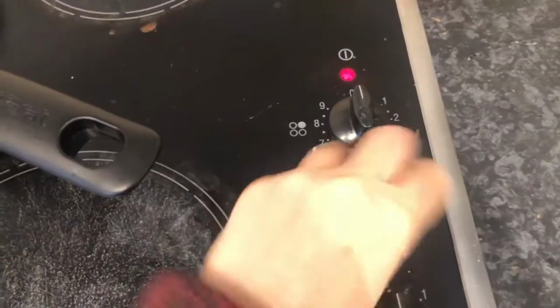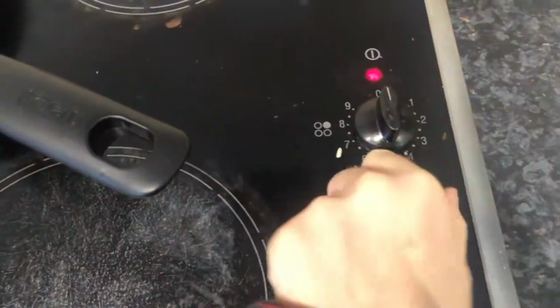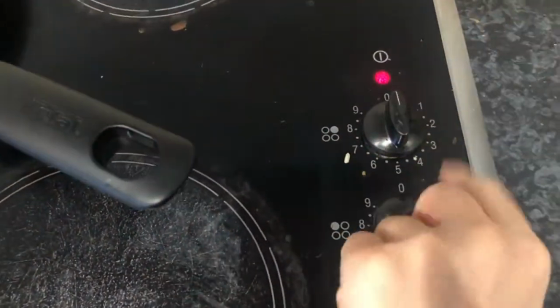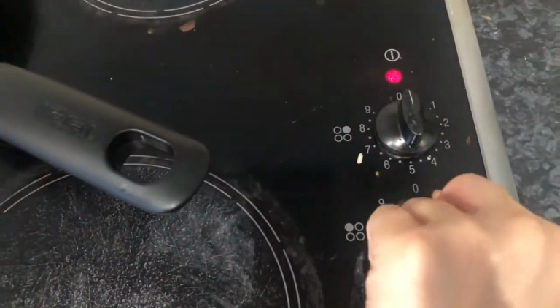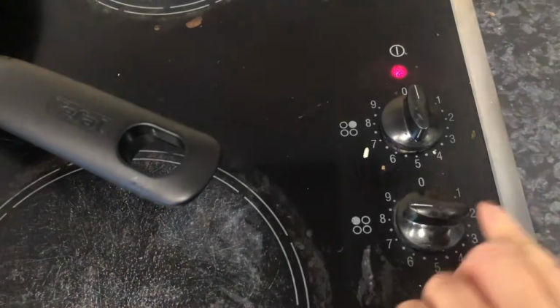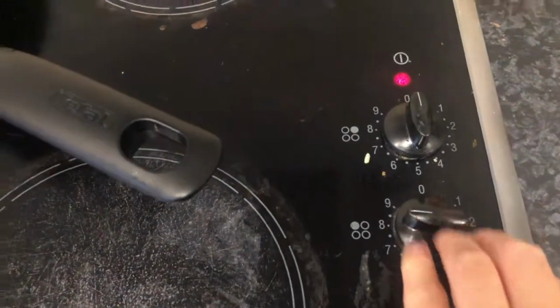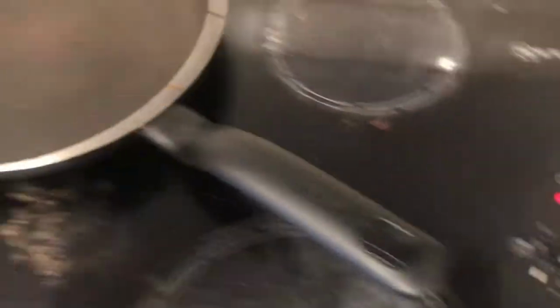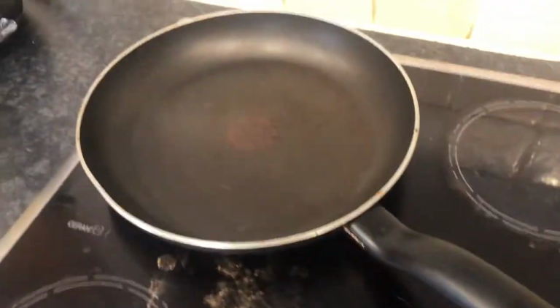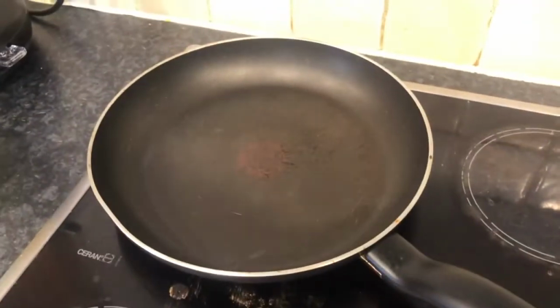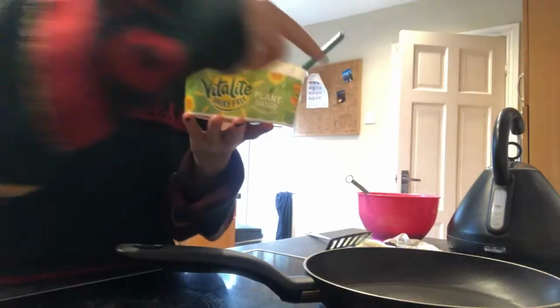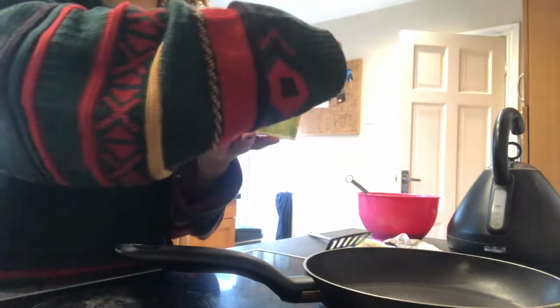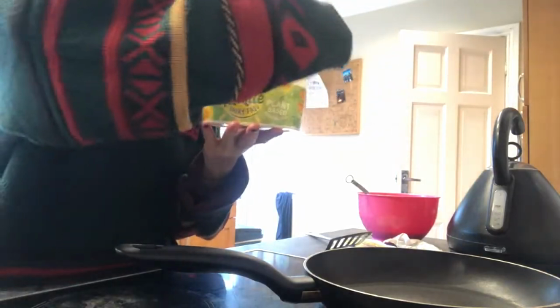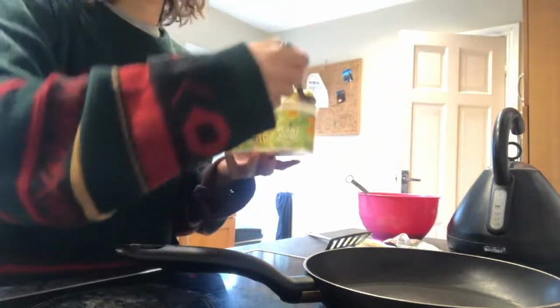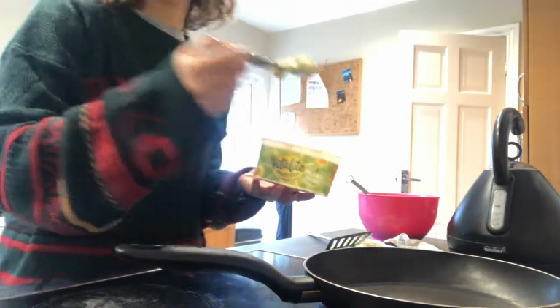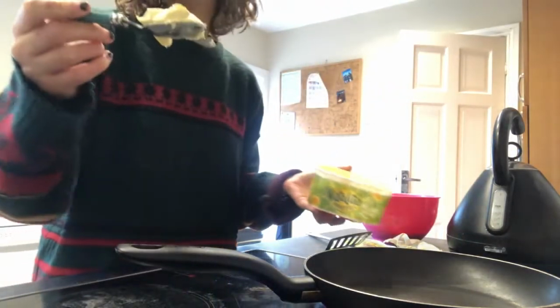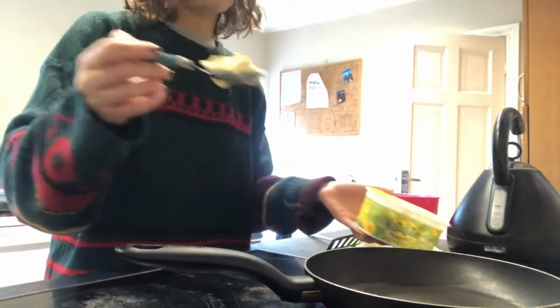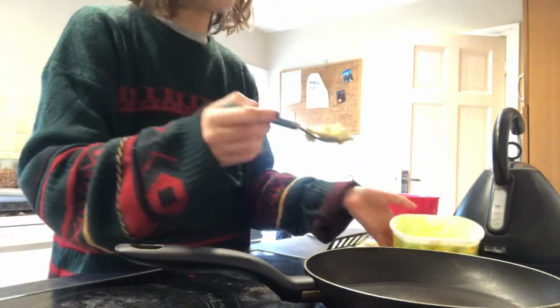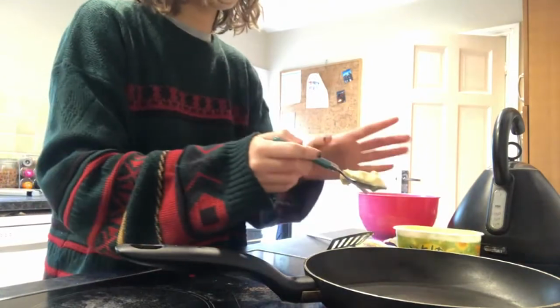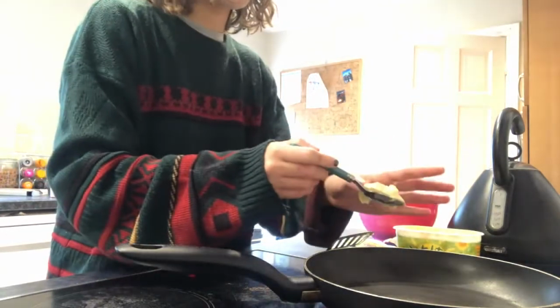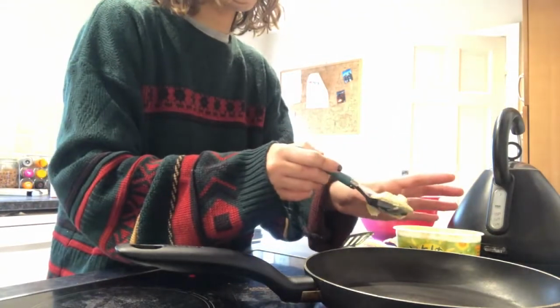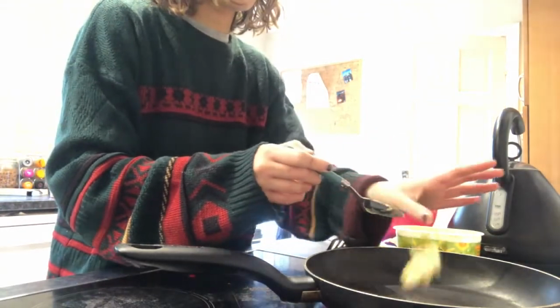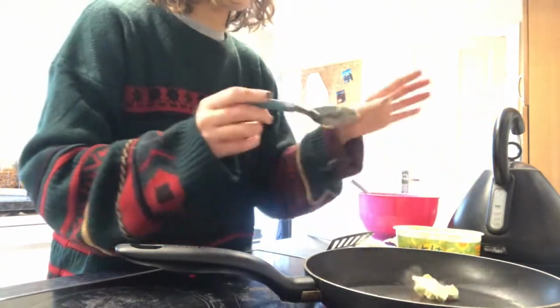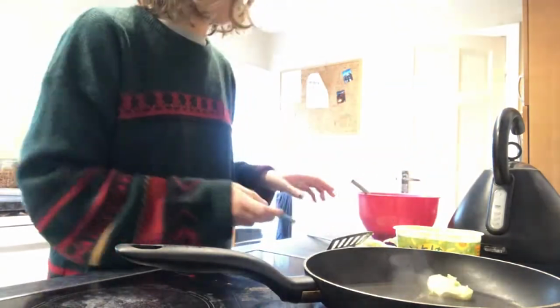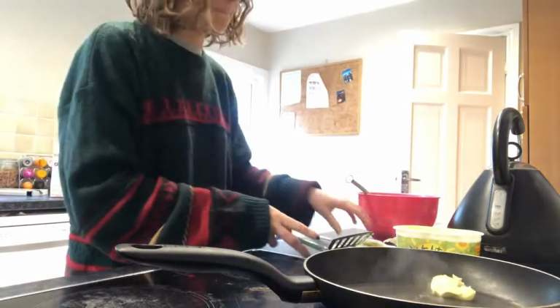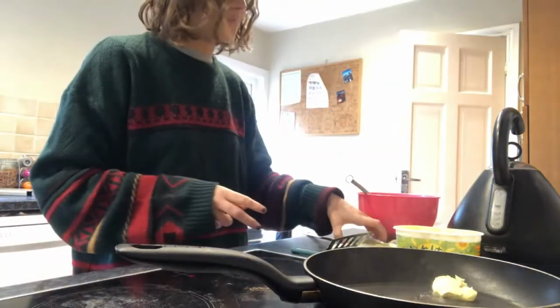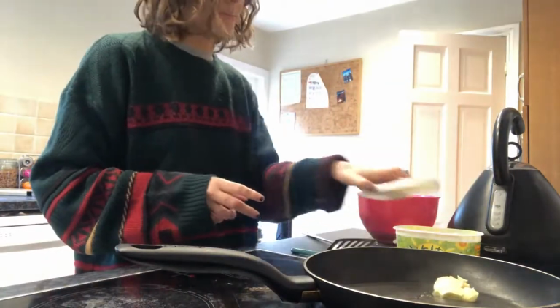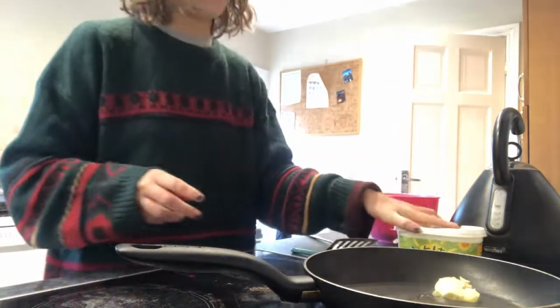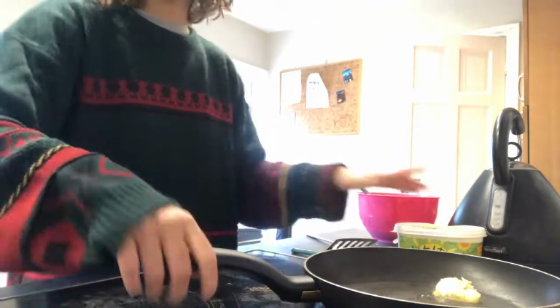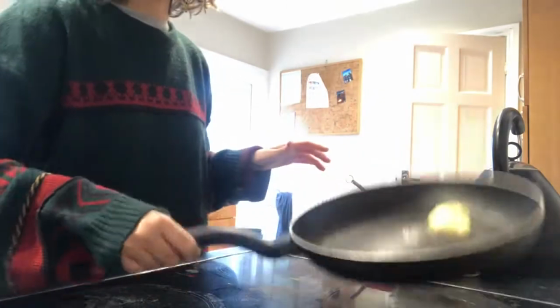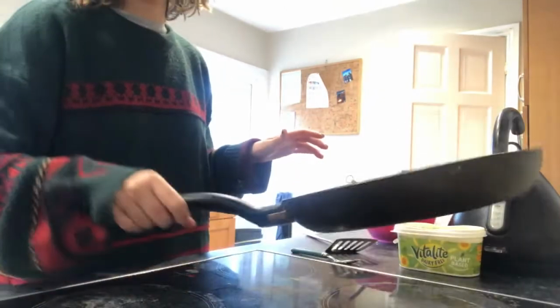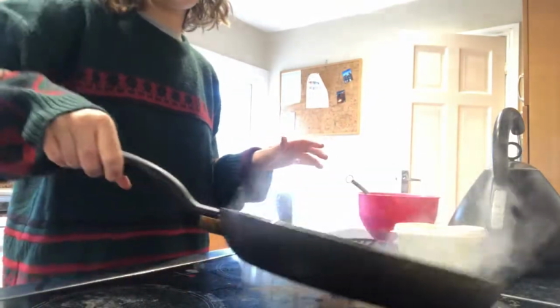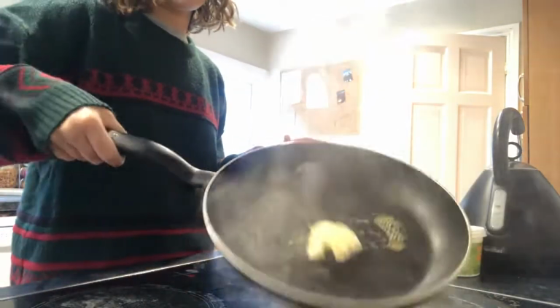Next we are going to turn our hob on its highest heat and pop our pan on one of the rings. Take a knob of butter and just melt it in the pan. You can use oil — I use butter just because I like the taste a bit more.